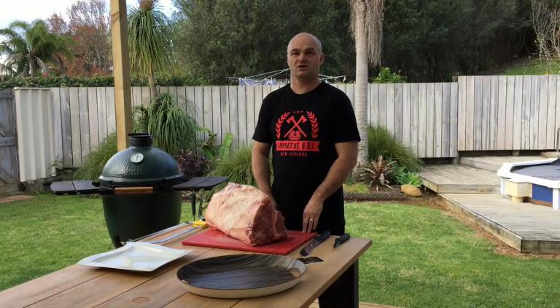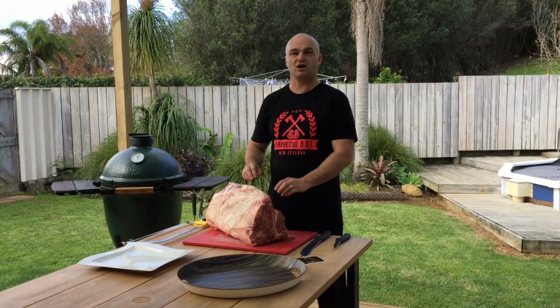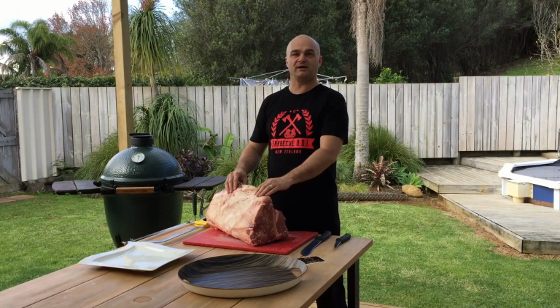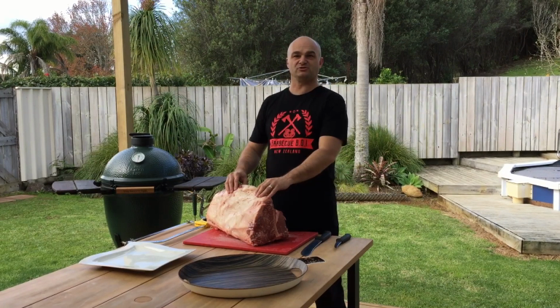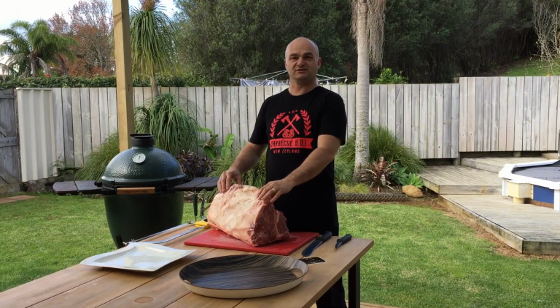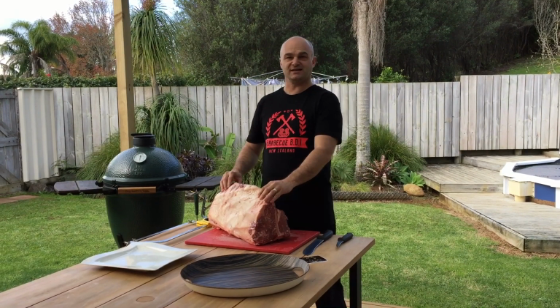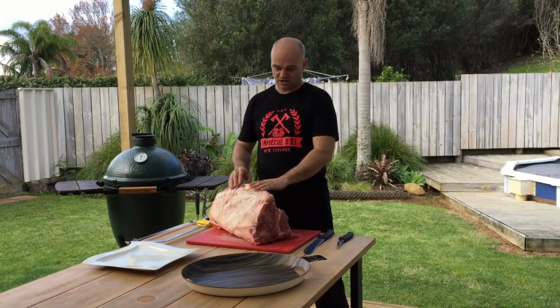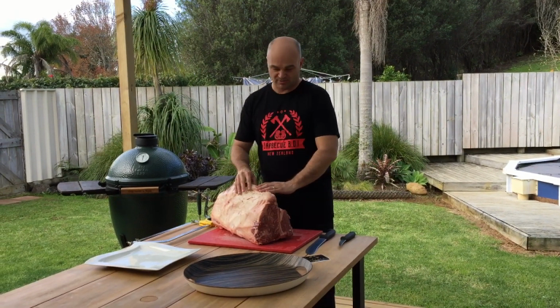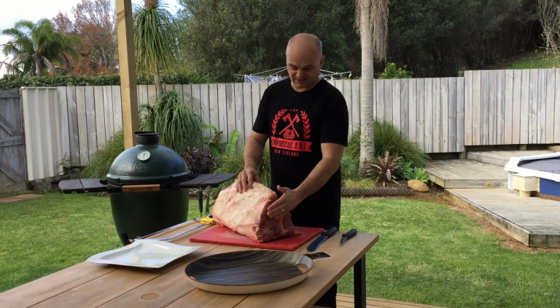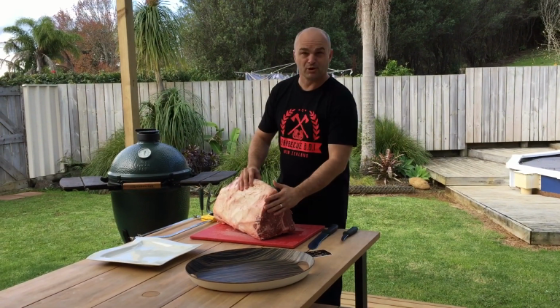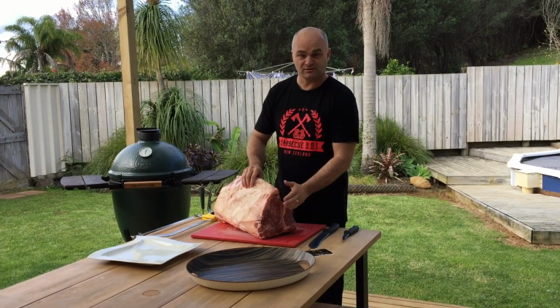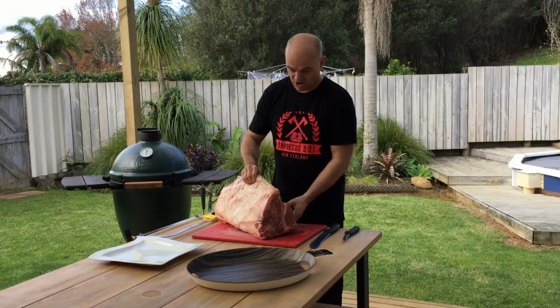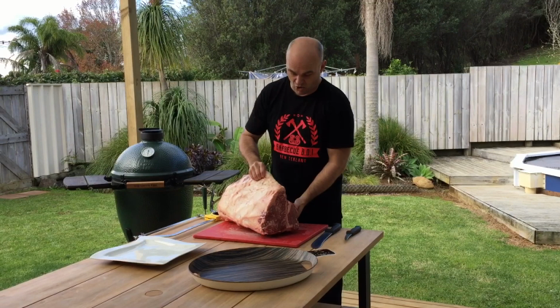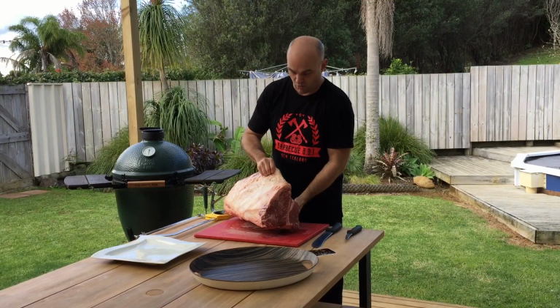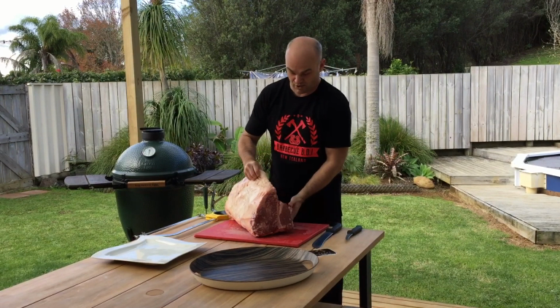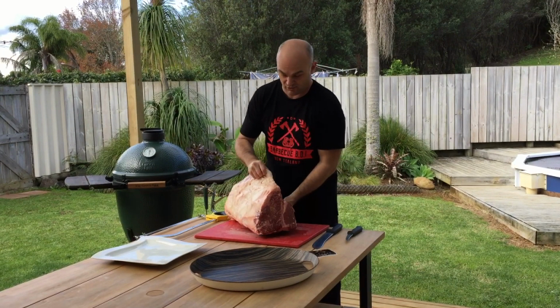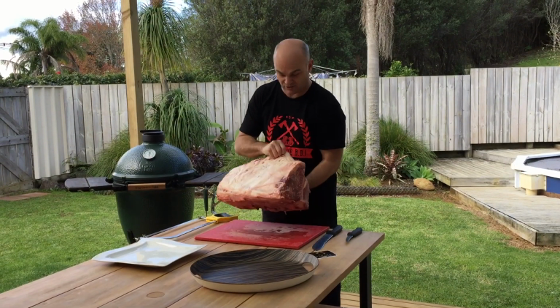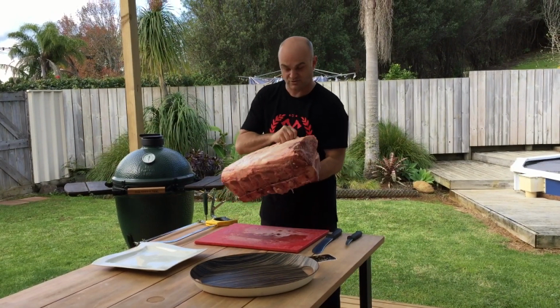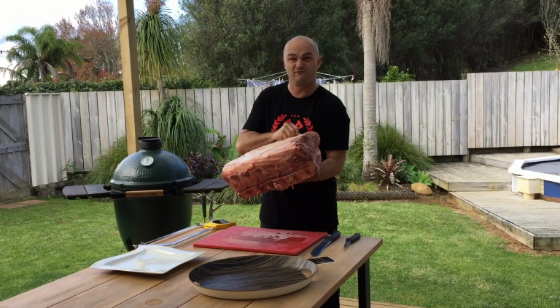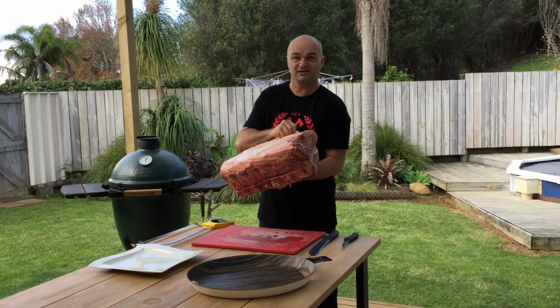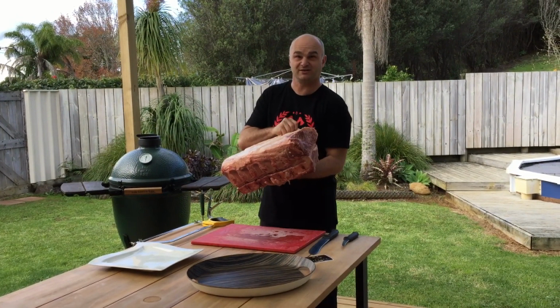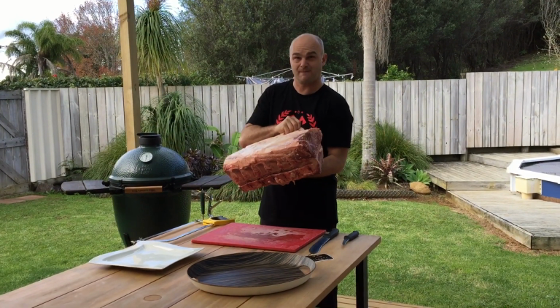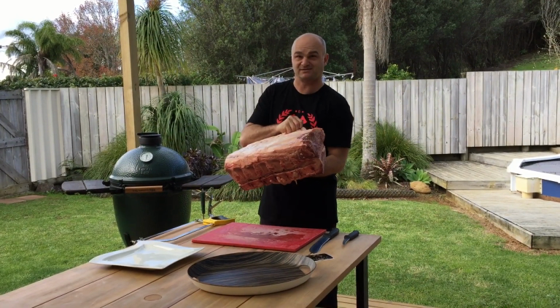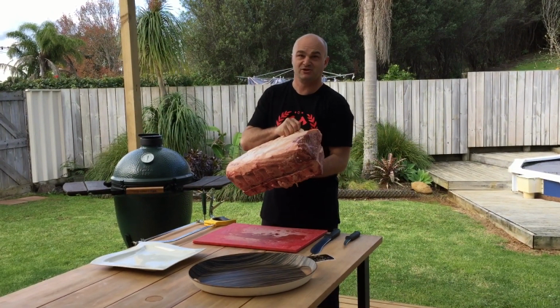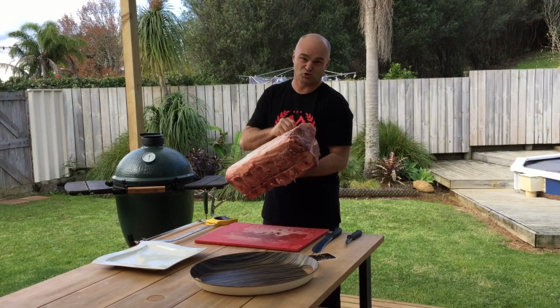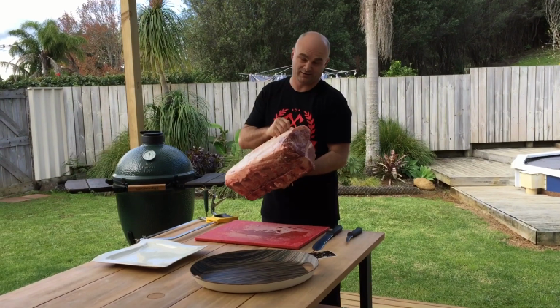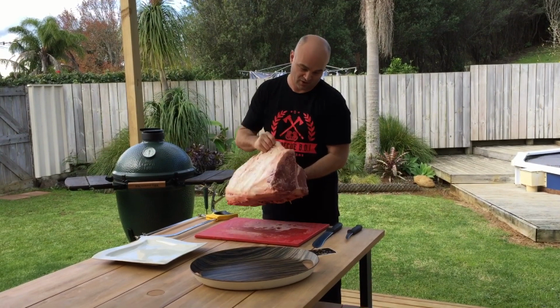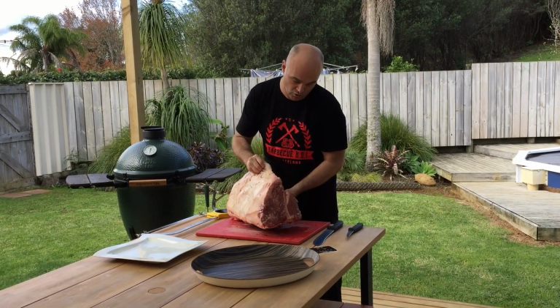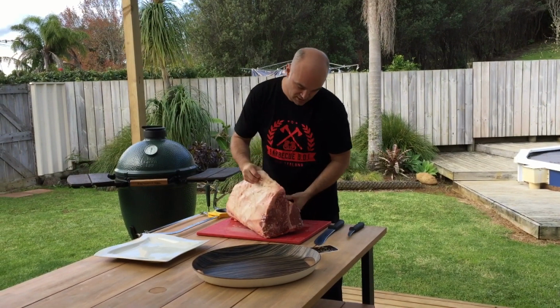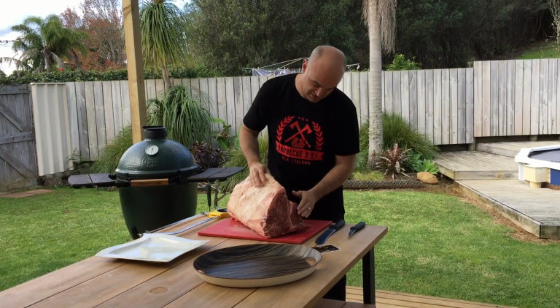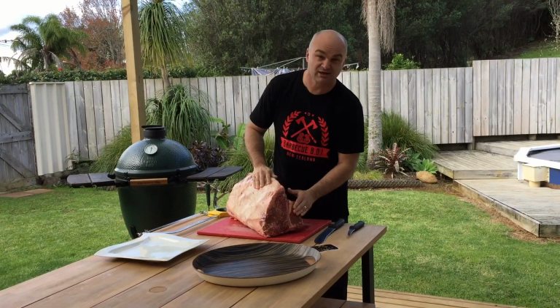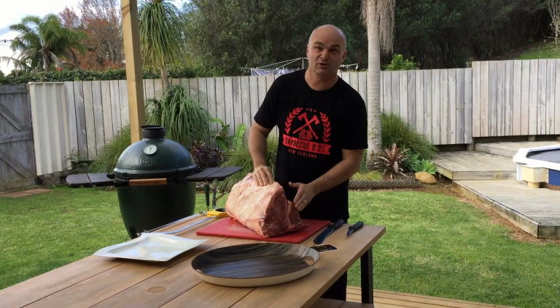Hi, I'm the BBQ Butcher. Today I'll be cutting and boning a whole Karara Wagyu 14 kilo massive short loin, or as it's called, a T-bone.